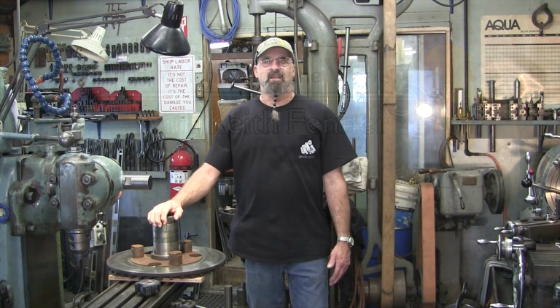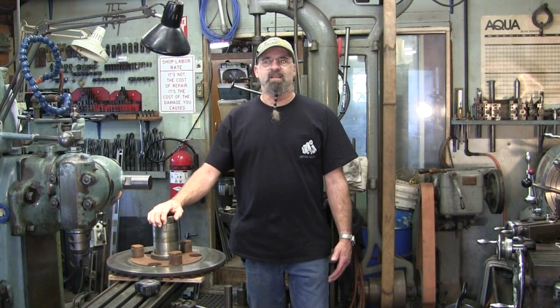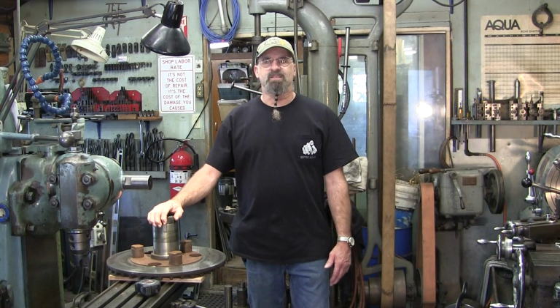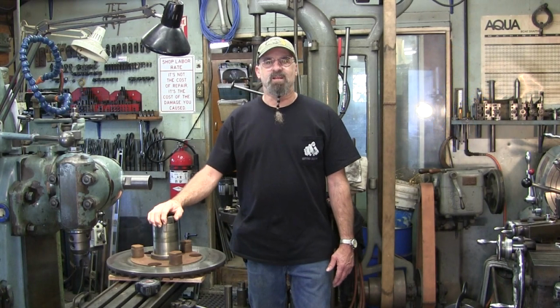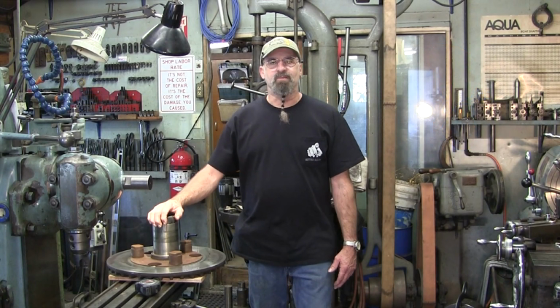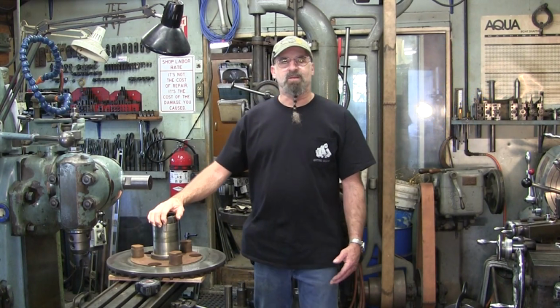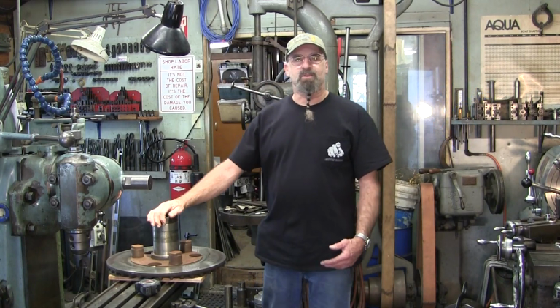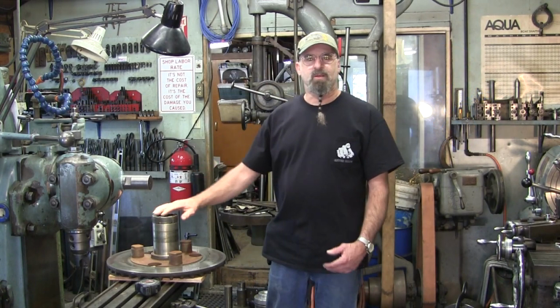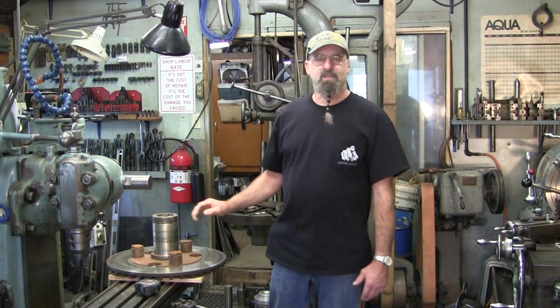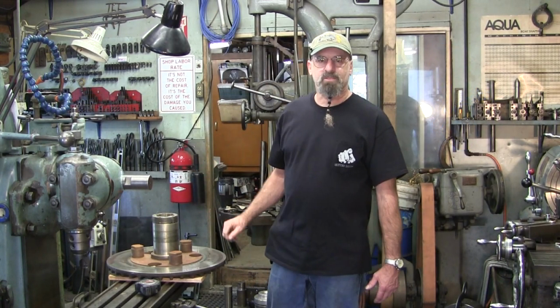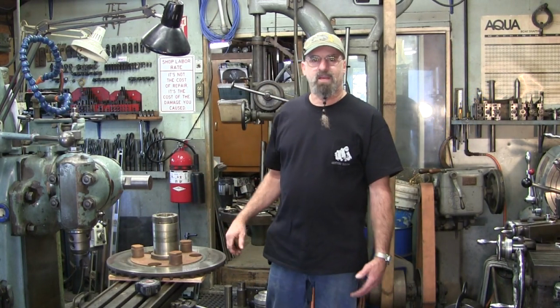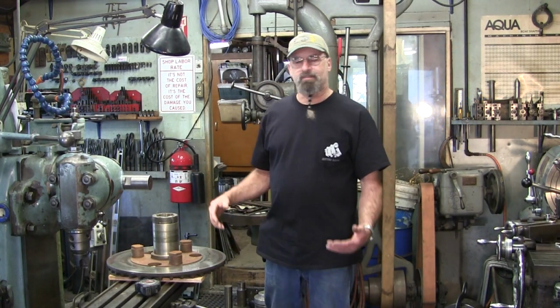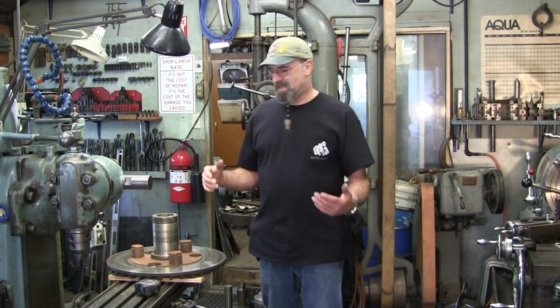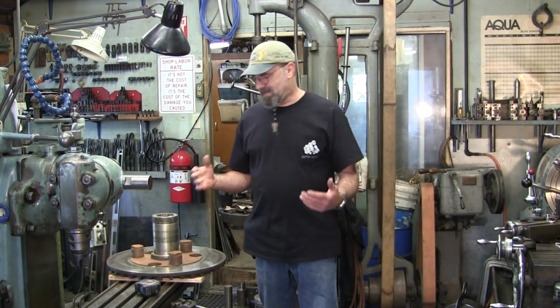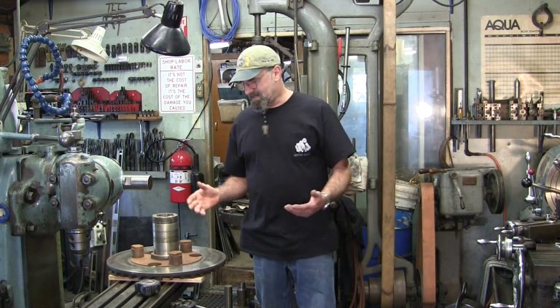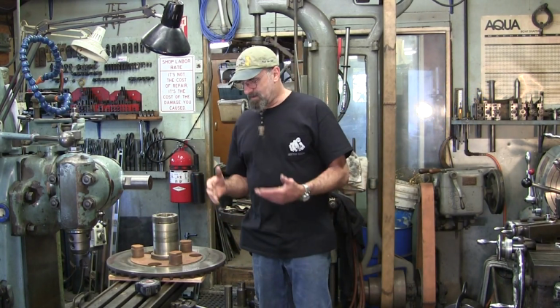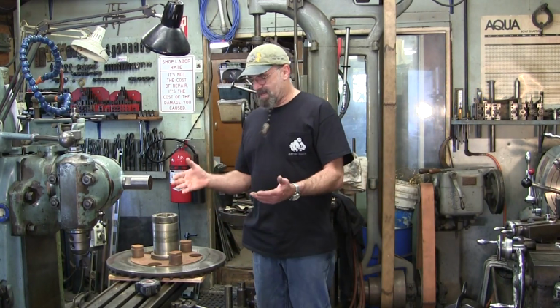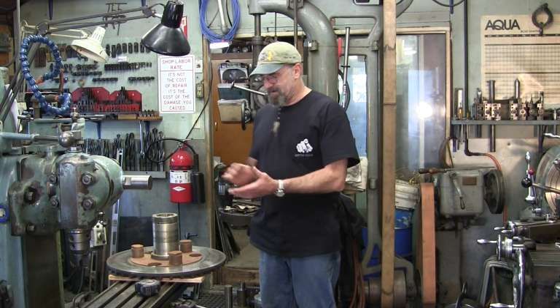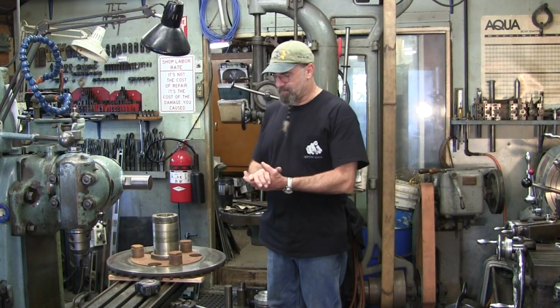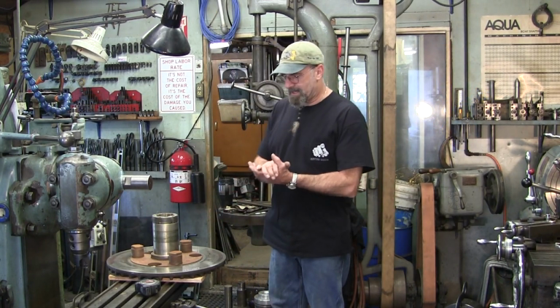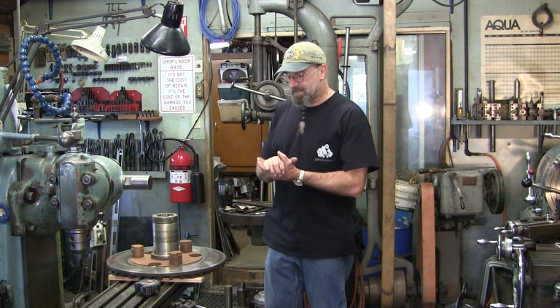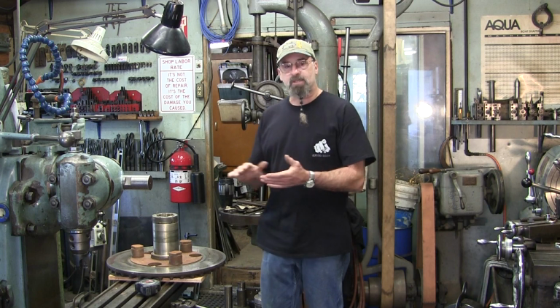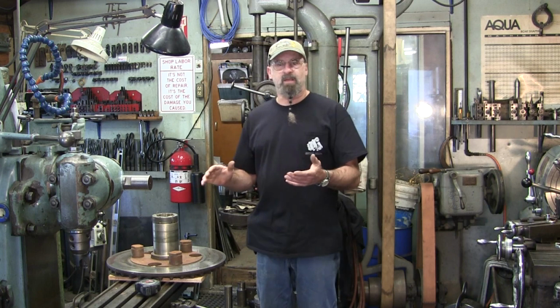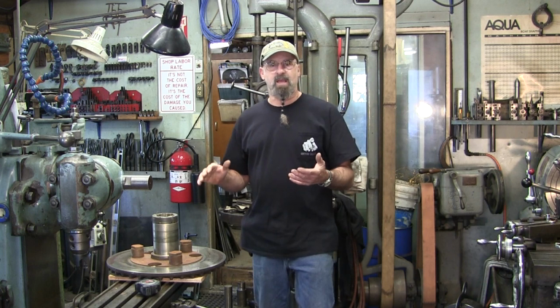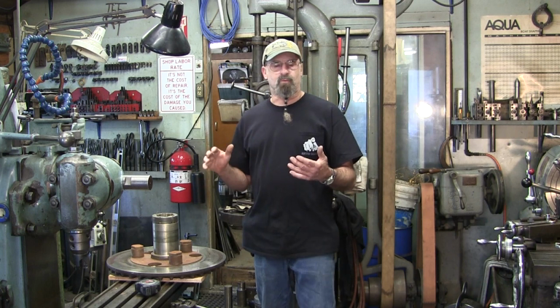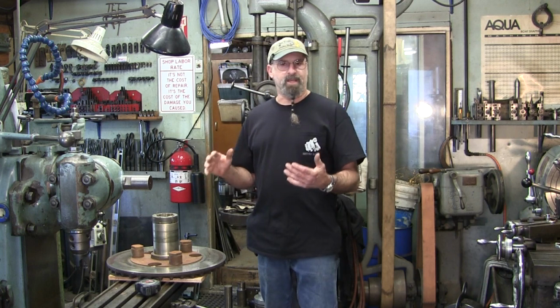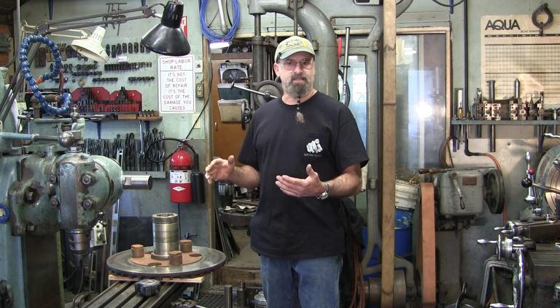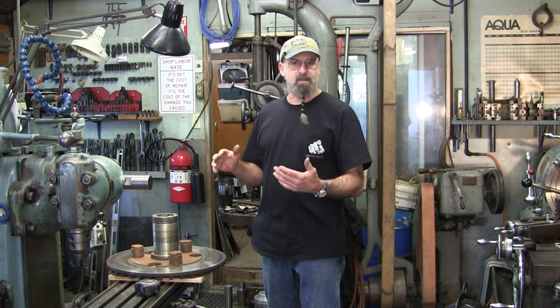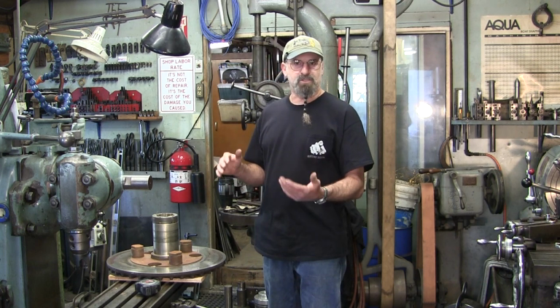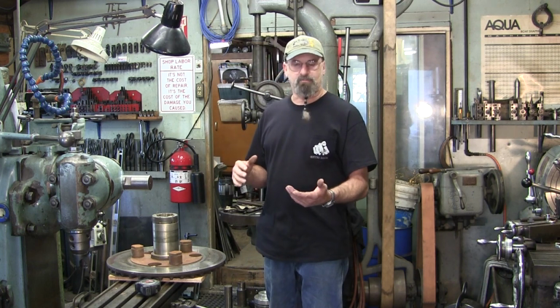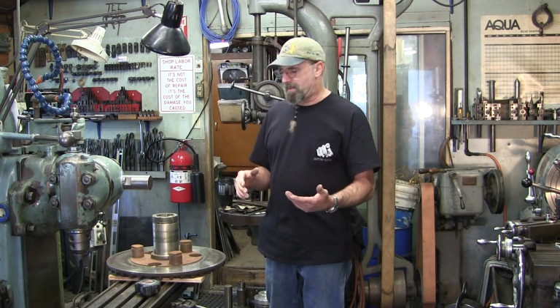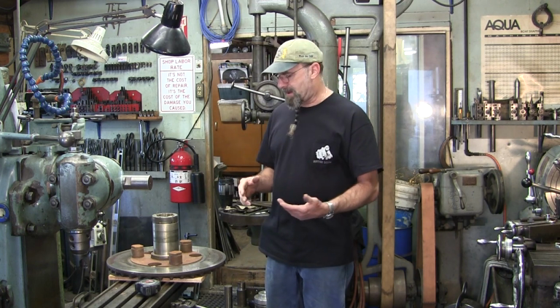Ladies and gentlemen, welcome to Turn Right Machine Works. My name is Keith and today we have another project. This is going to be a braze and machine repair.